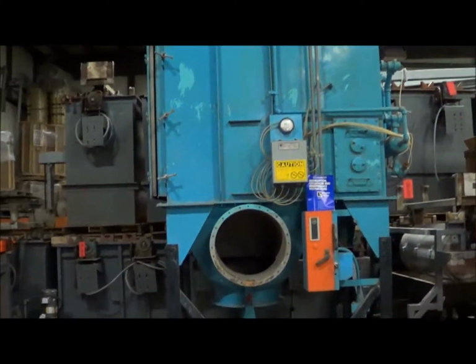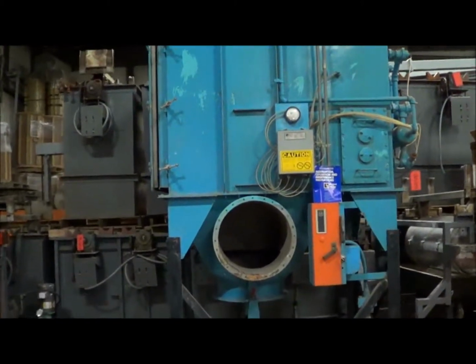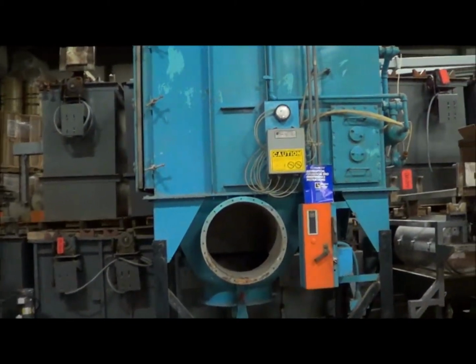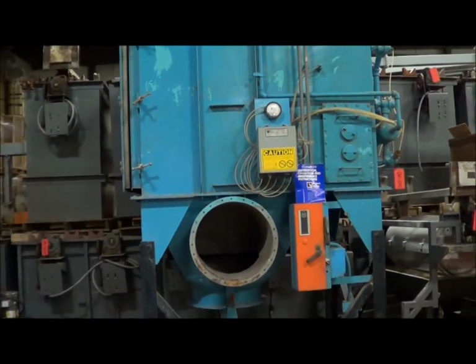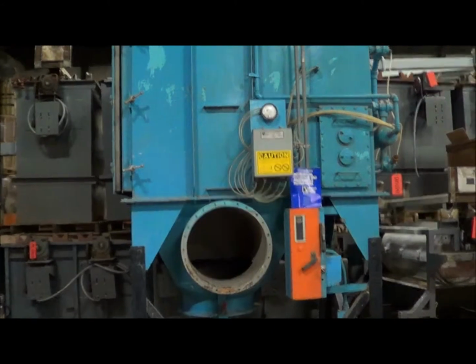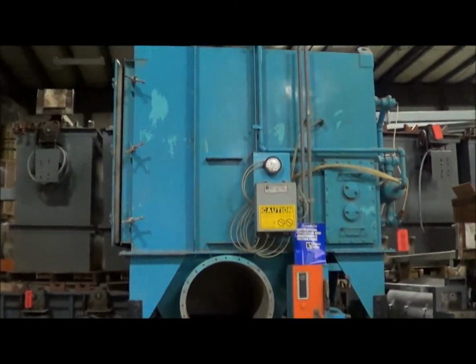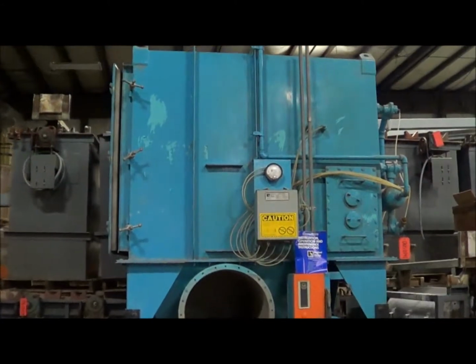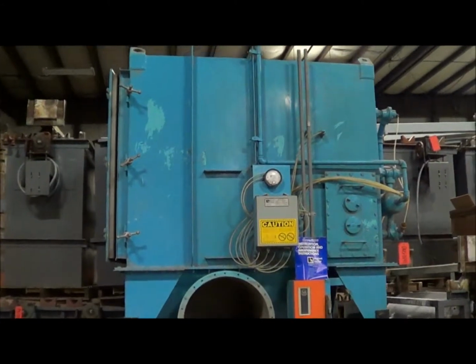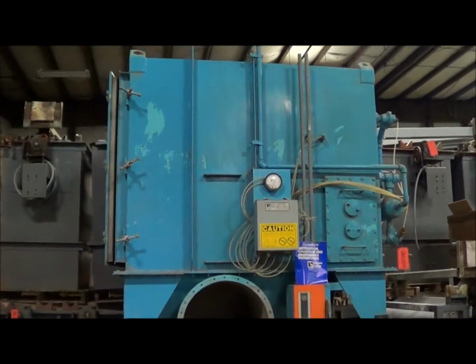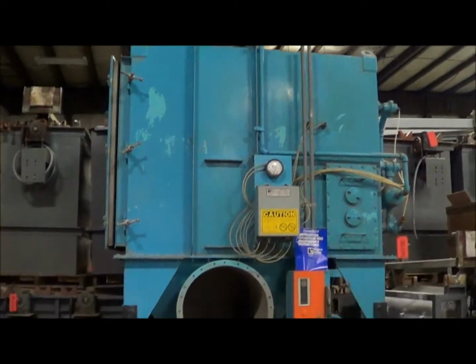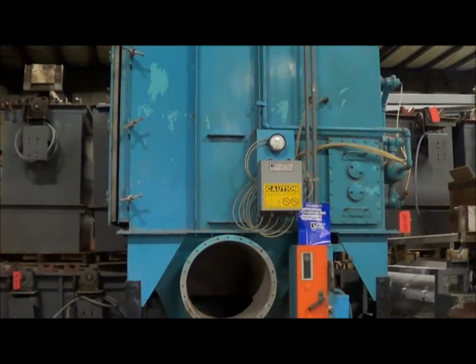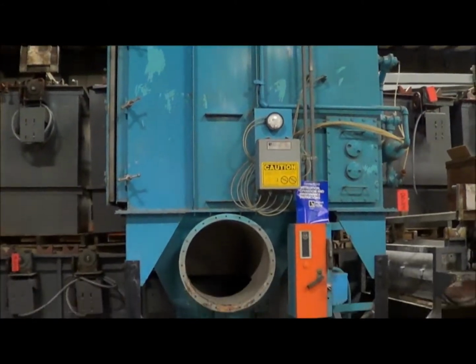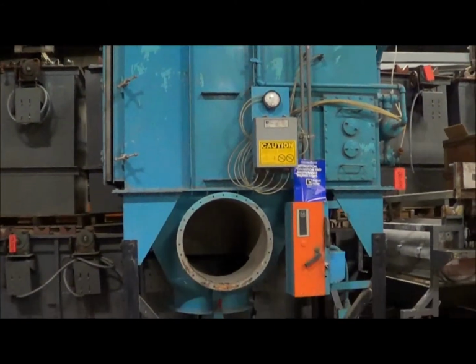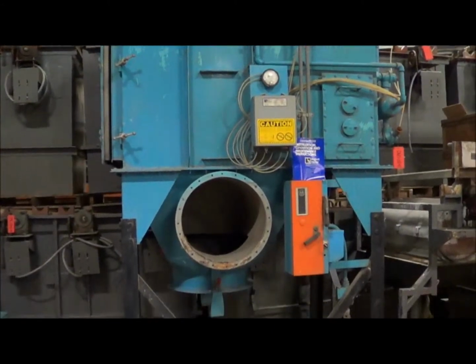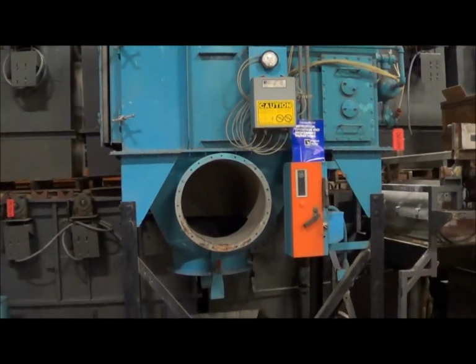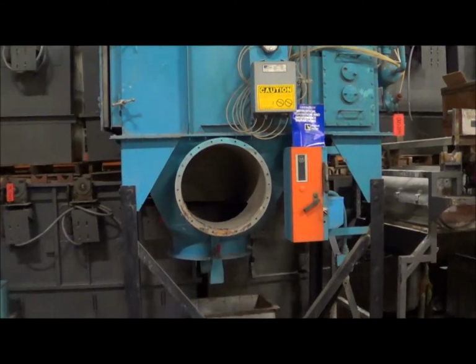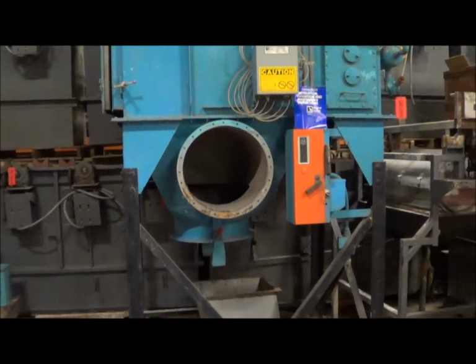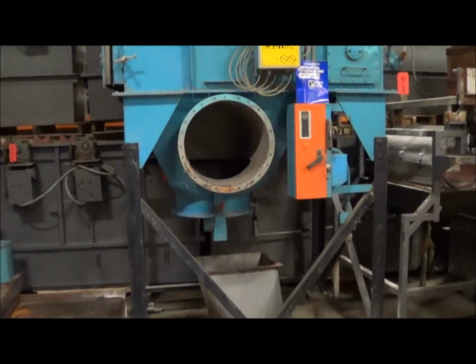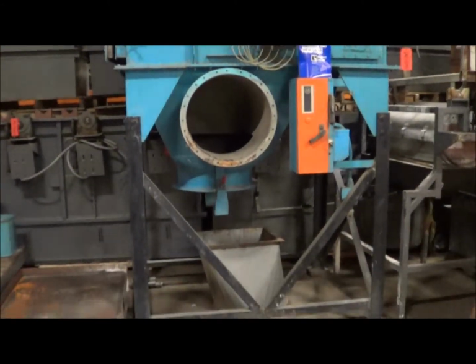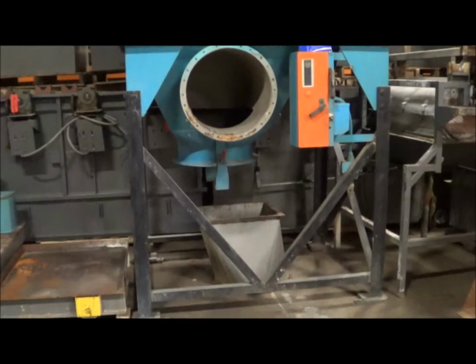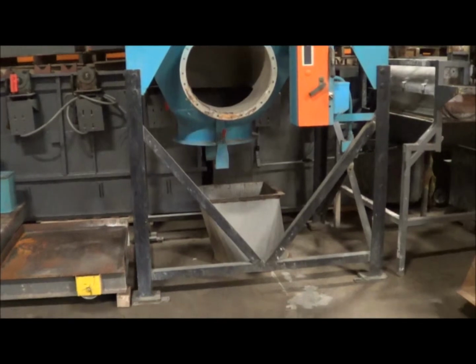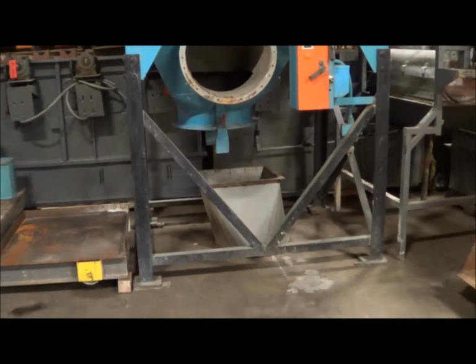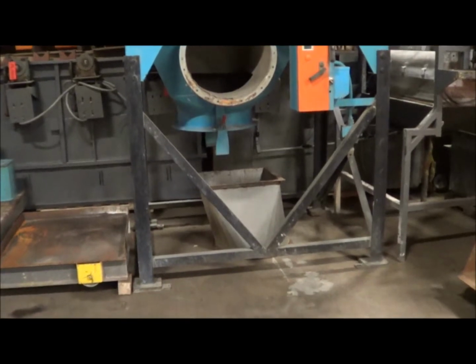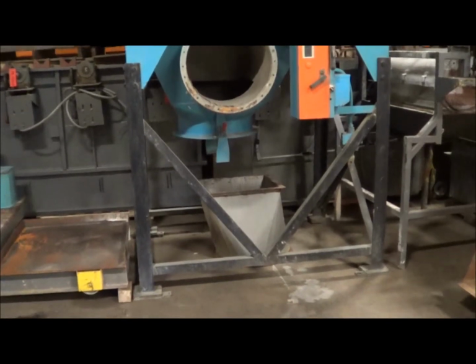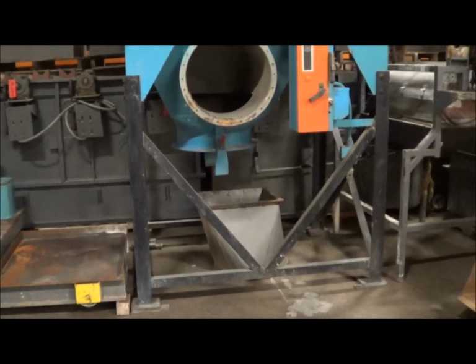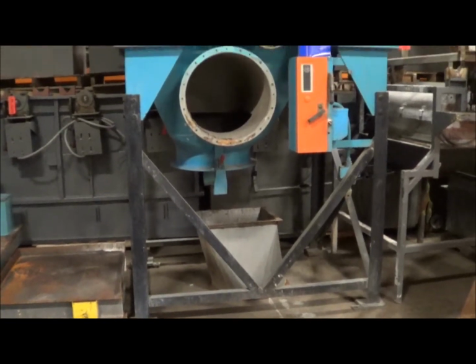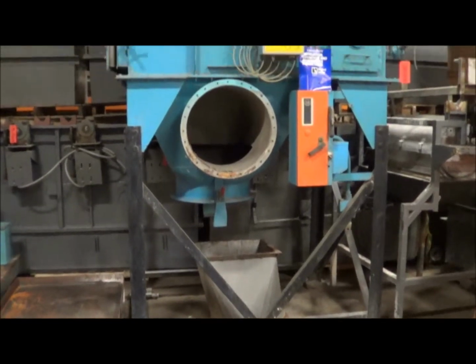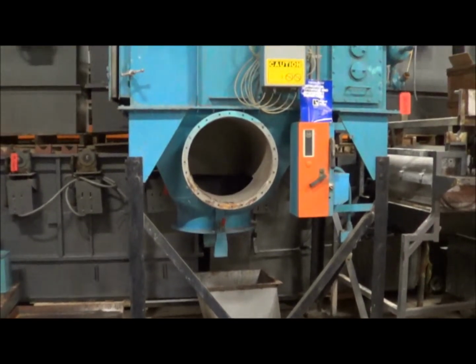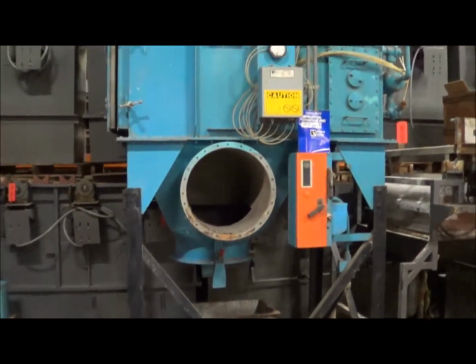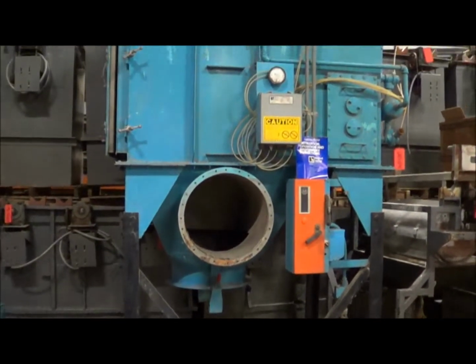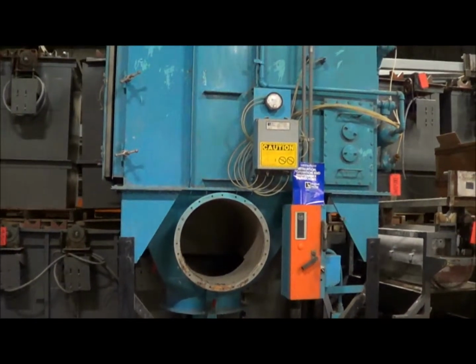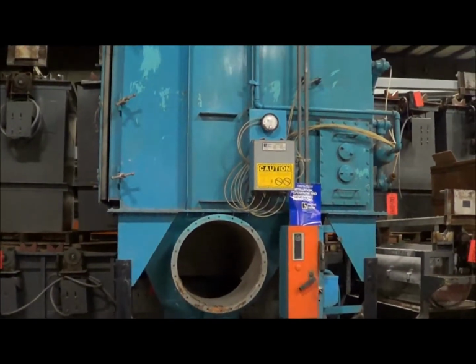This unit weighs 2,500 pounds. The shipping dimensions are 135 inches high, 92 inches long, 72 inches wide.